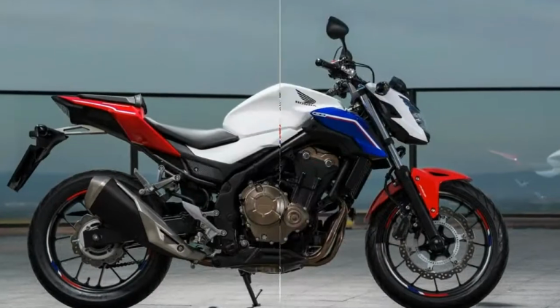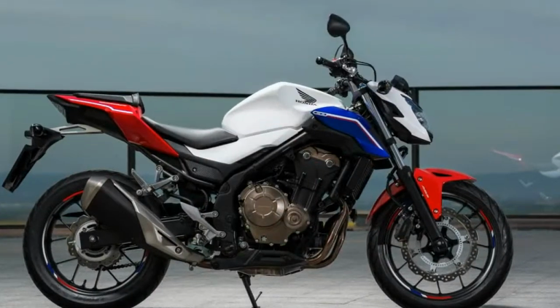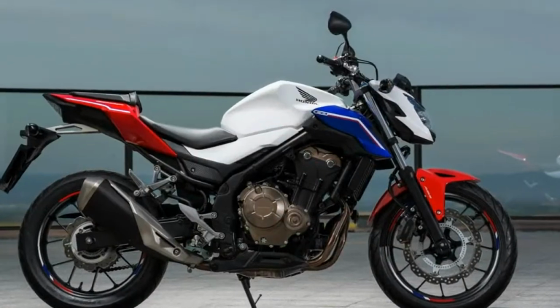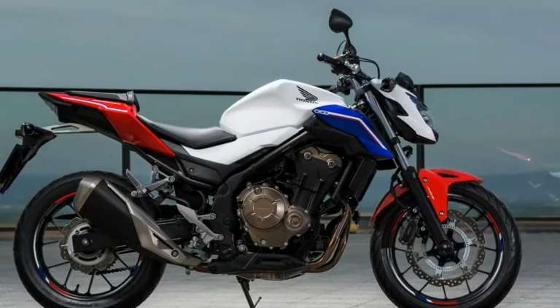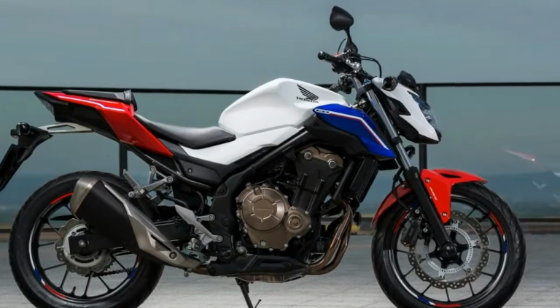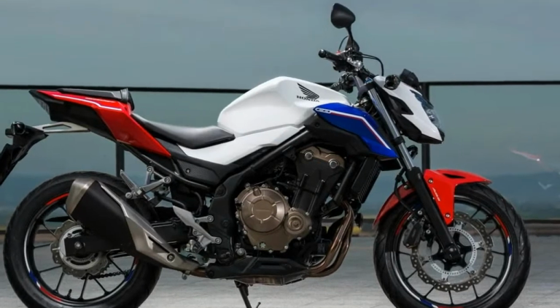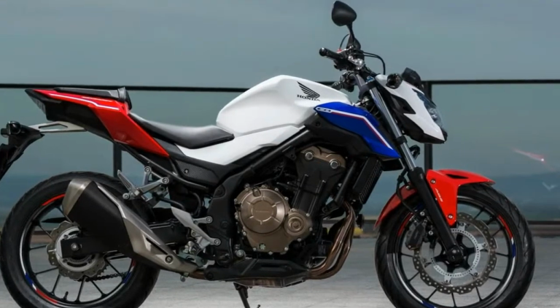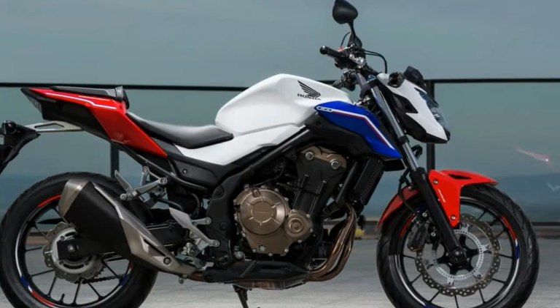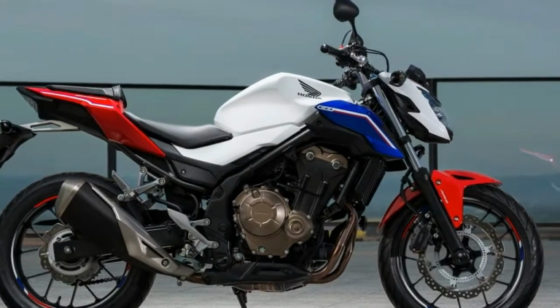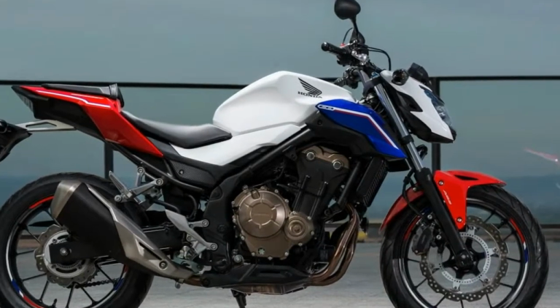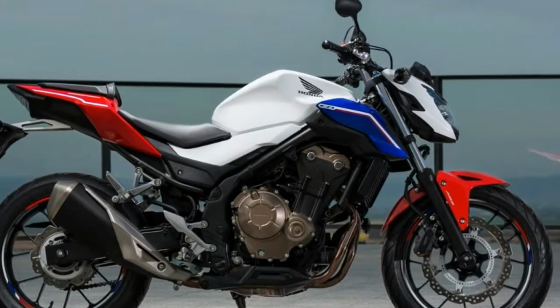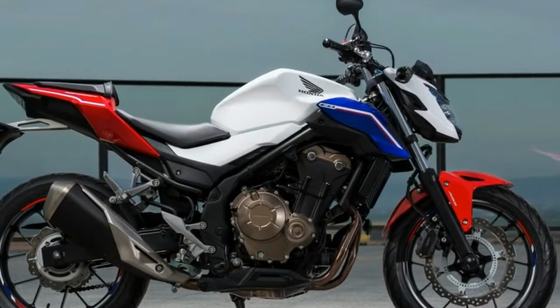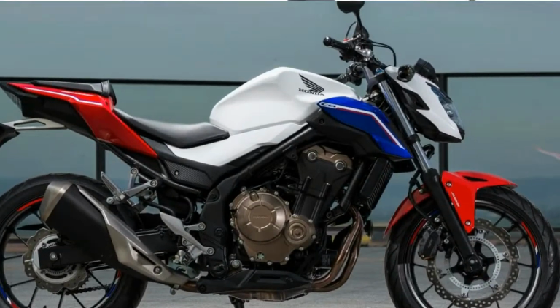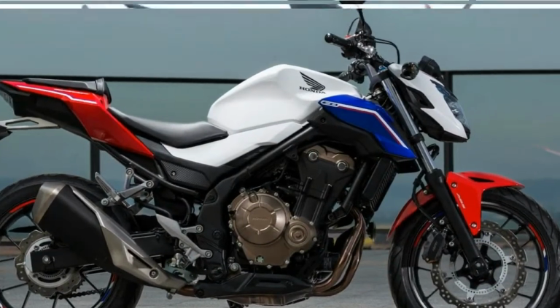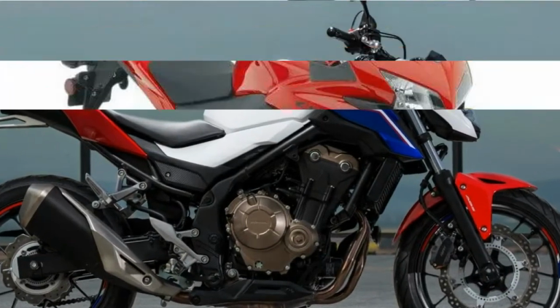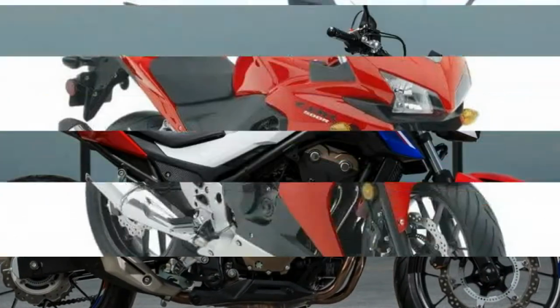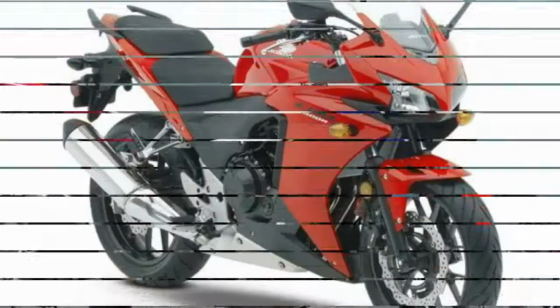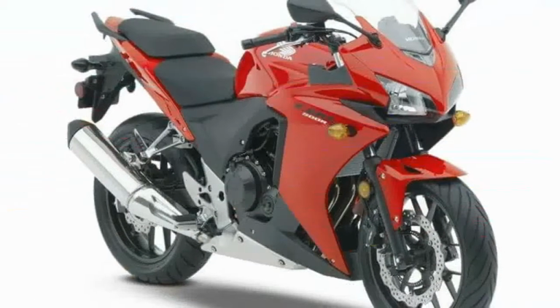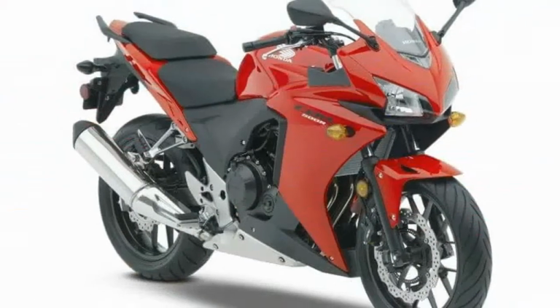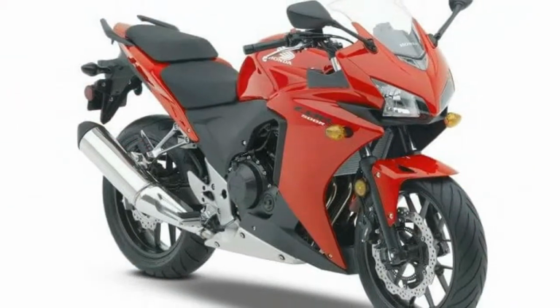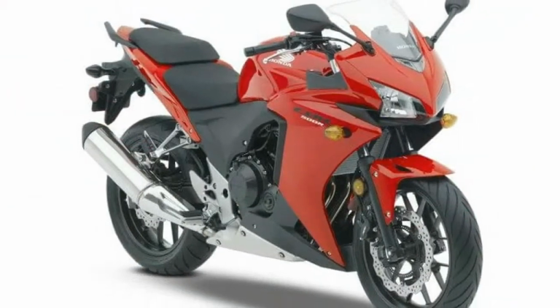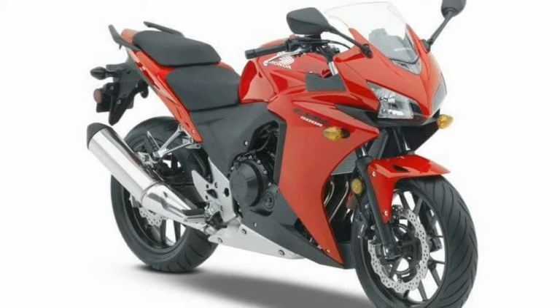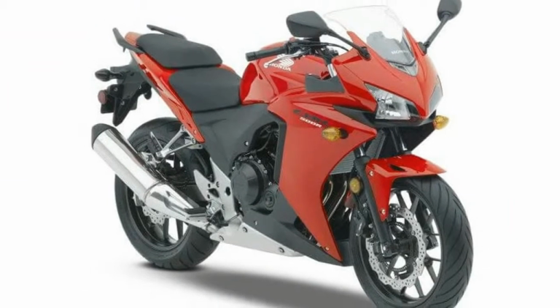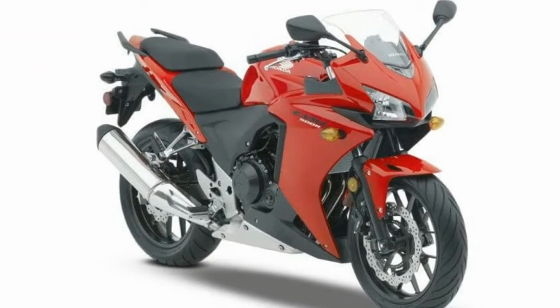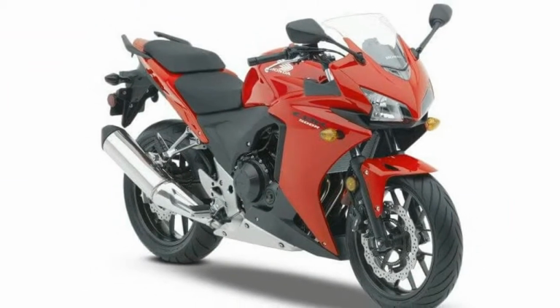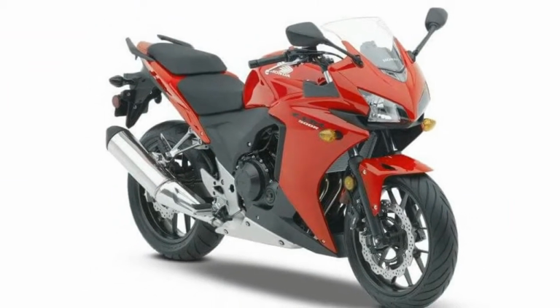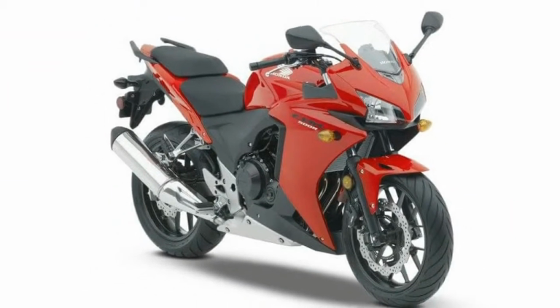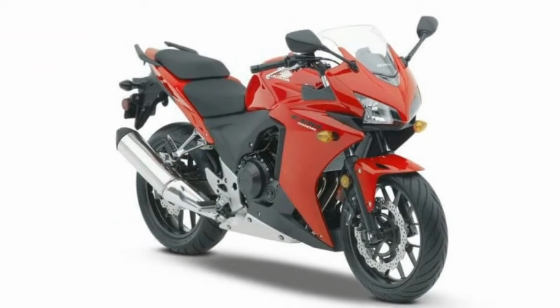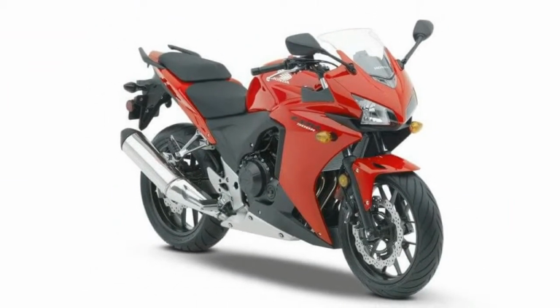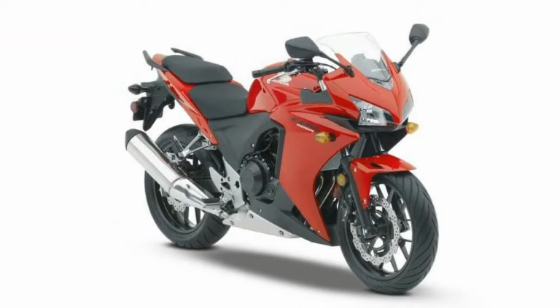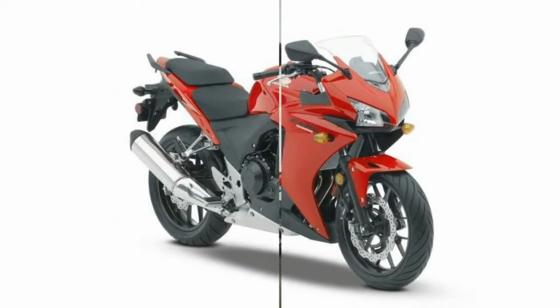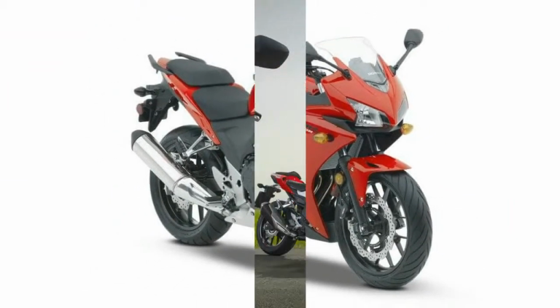Honda genuine accessories are also available for the new CBR500R, including a high windscreen, seat cowl, tank pad, and 12V accessory socket and seat bag.